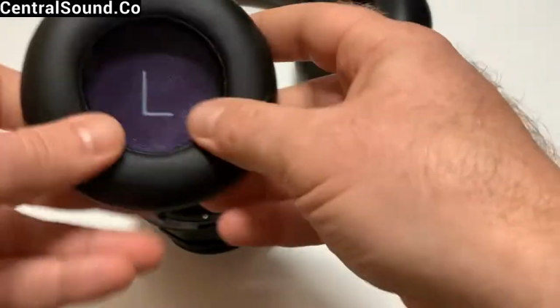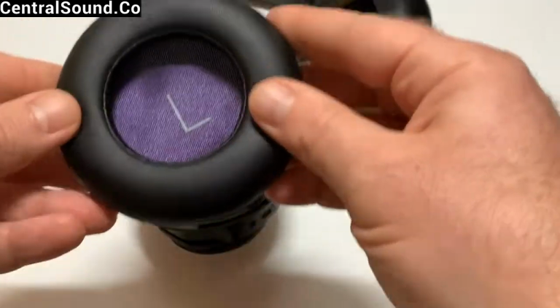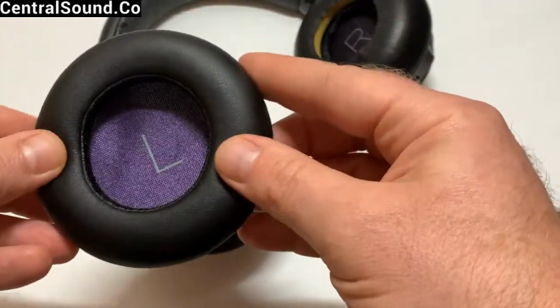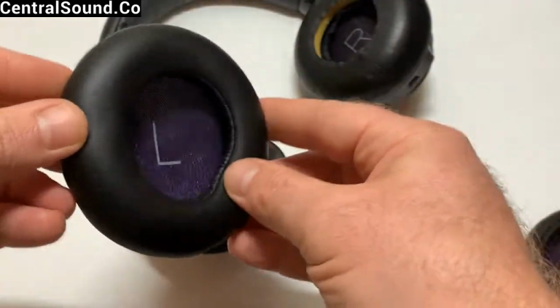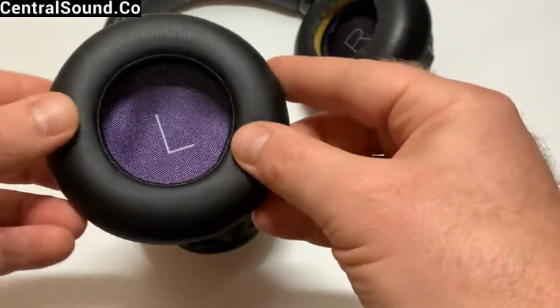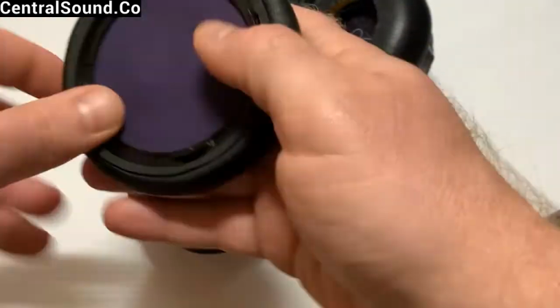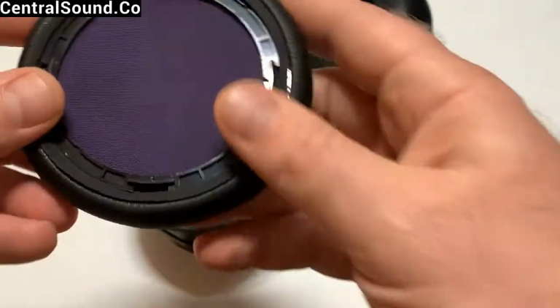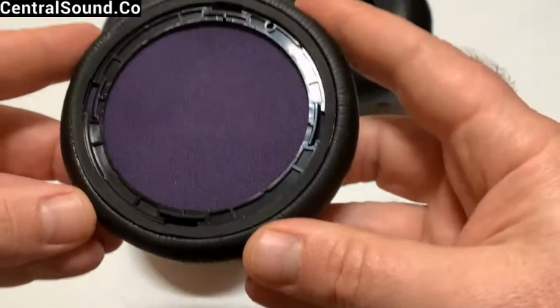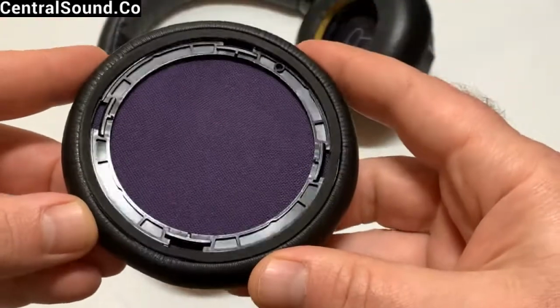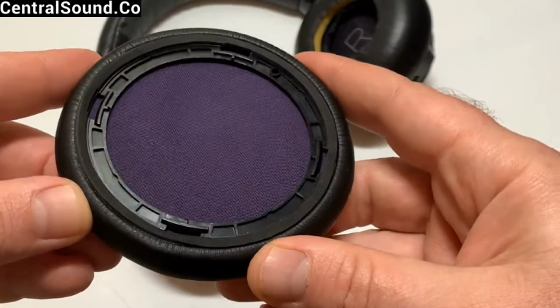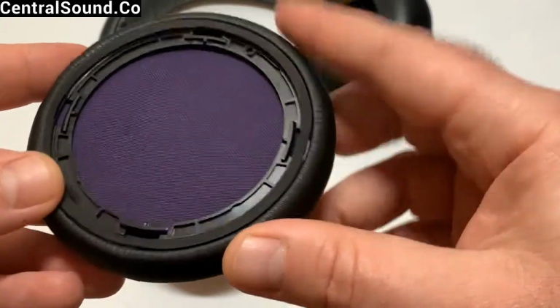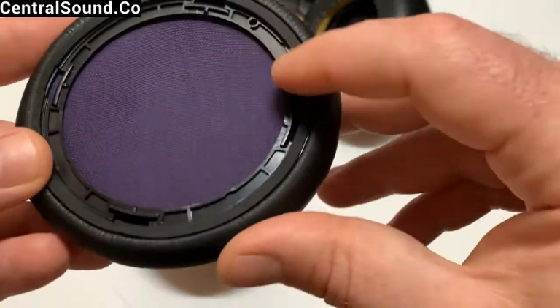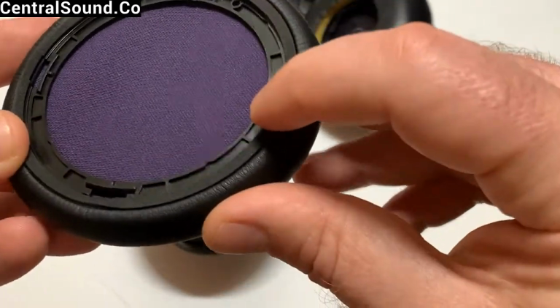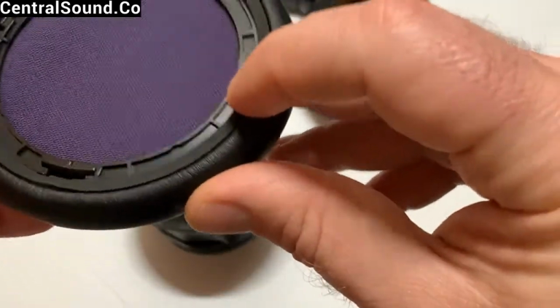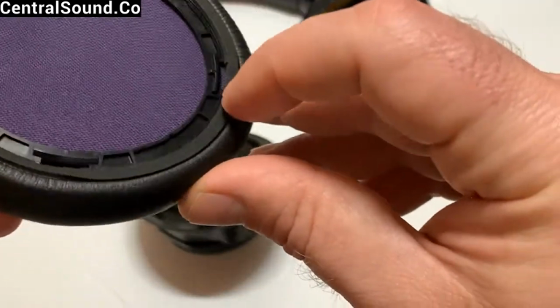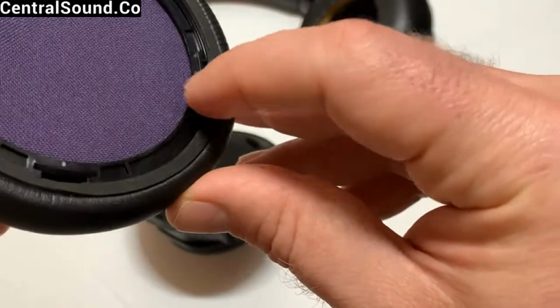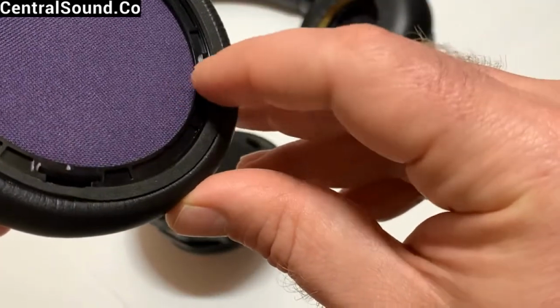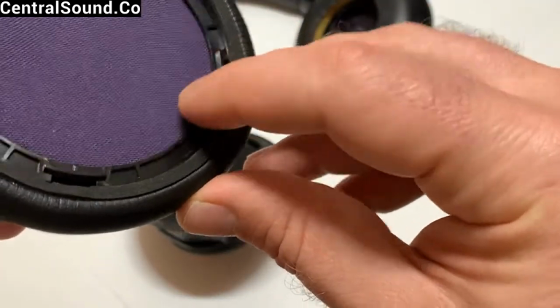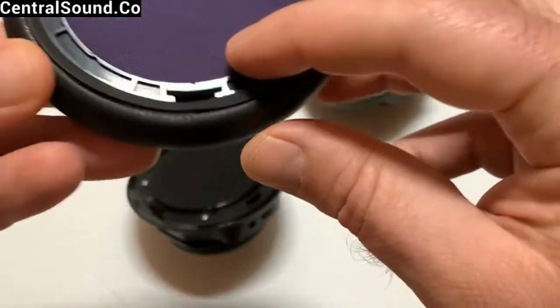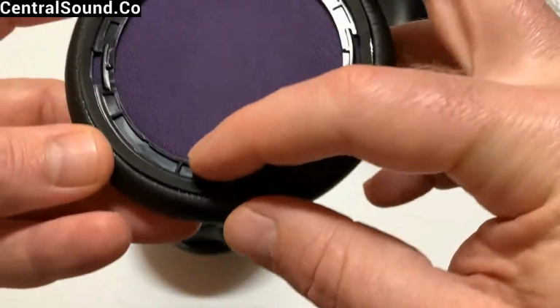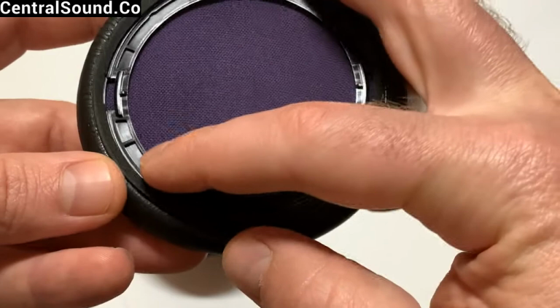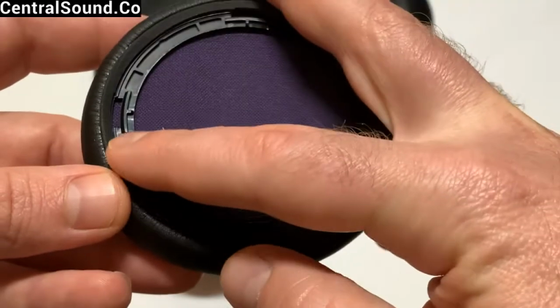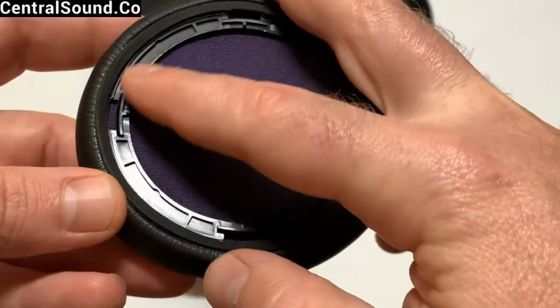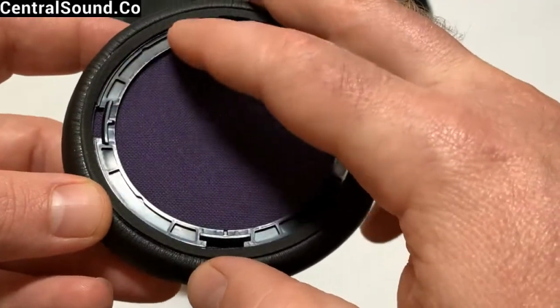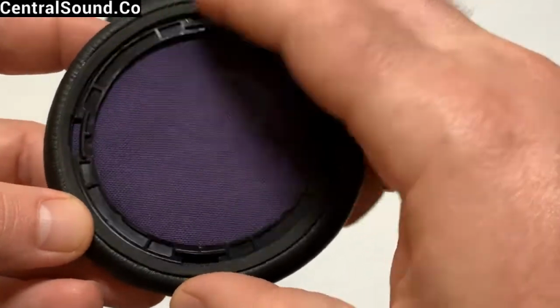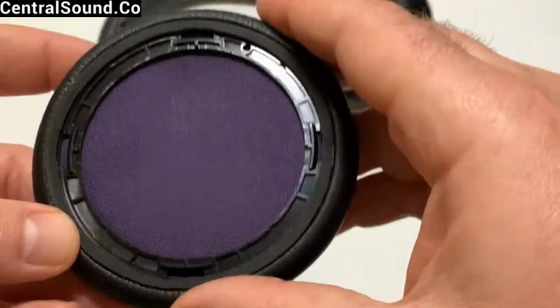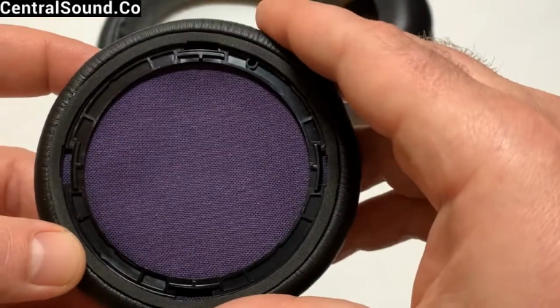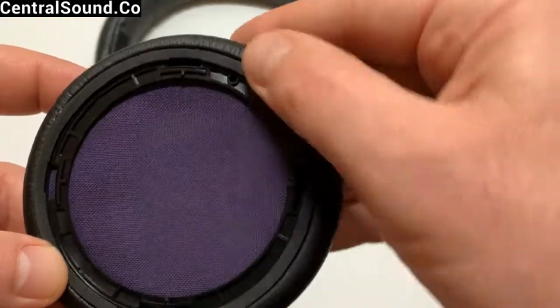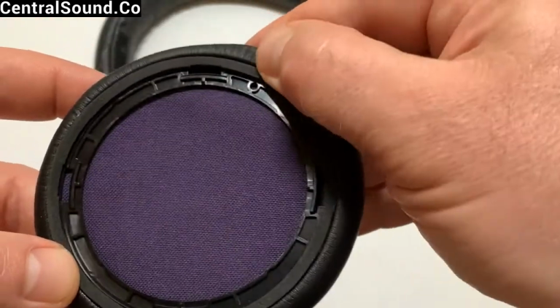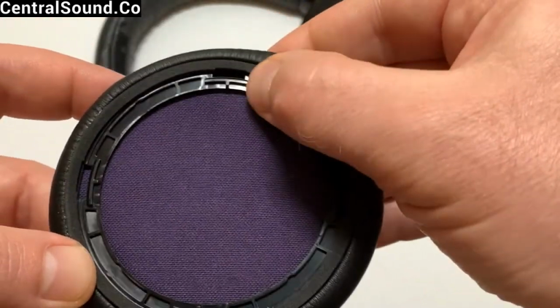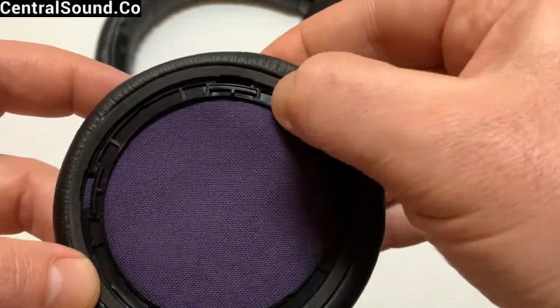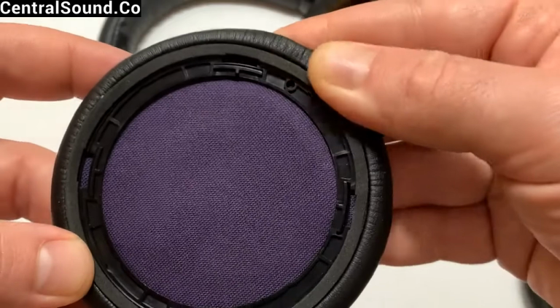Here we have our Central Sound brand replacement ear pads, which are memory foam and very soft. You want to make sure you align those clips onto the ear cup appropriately.